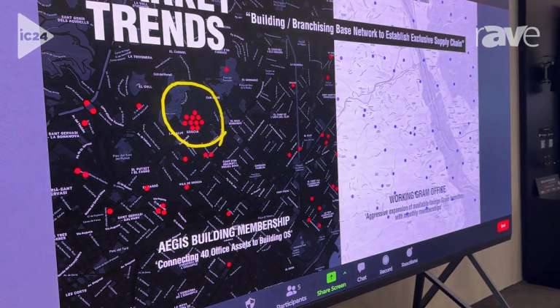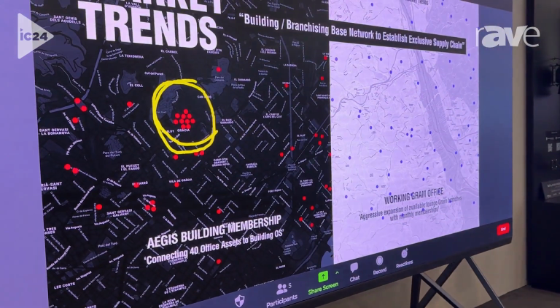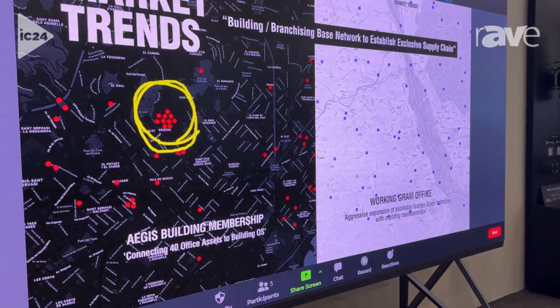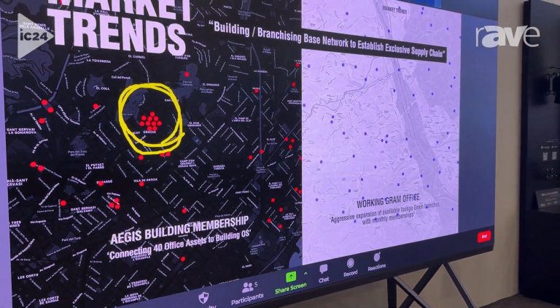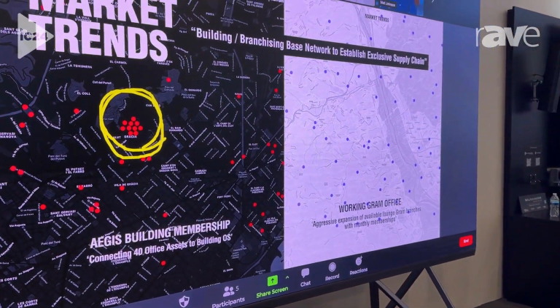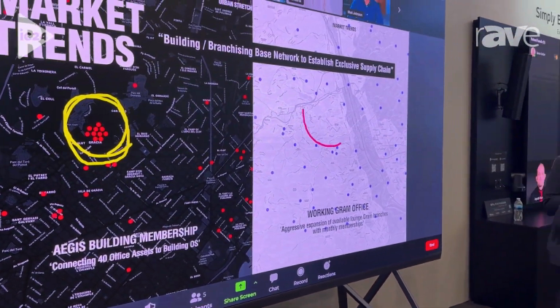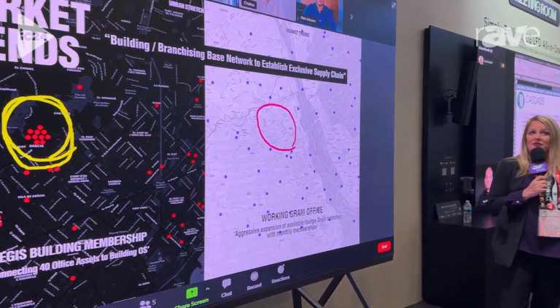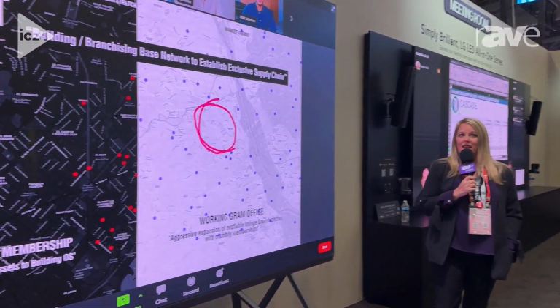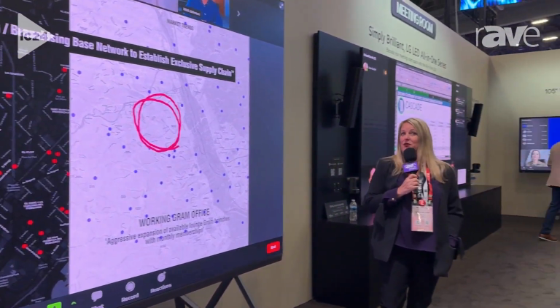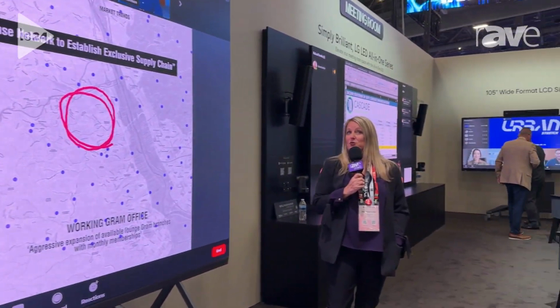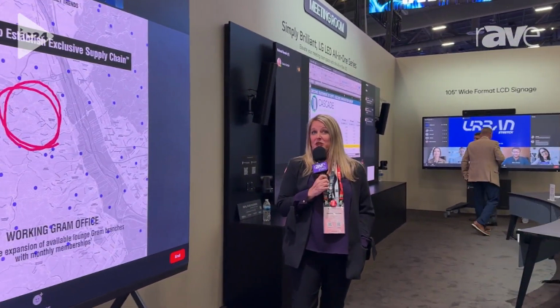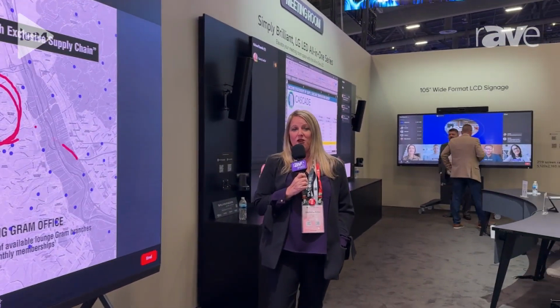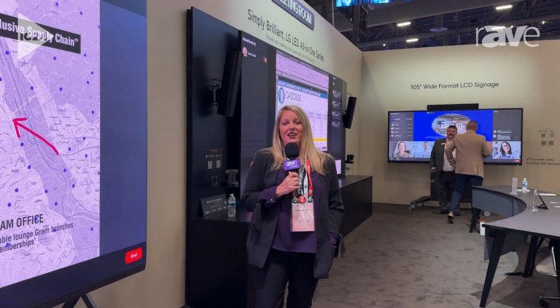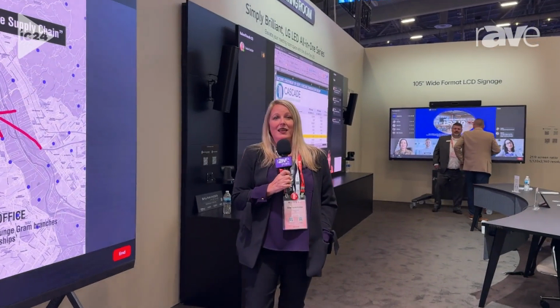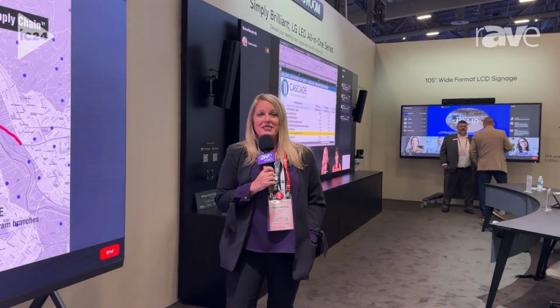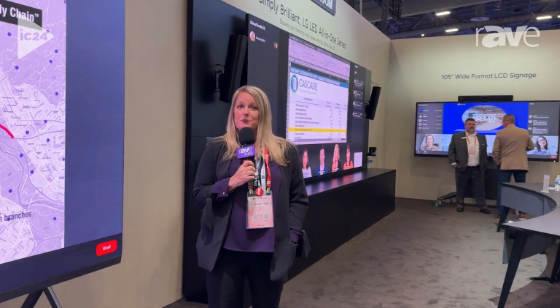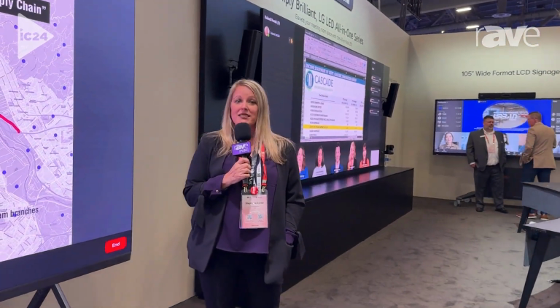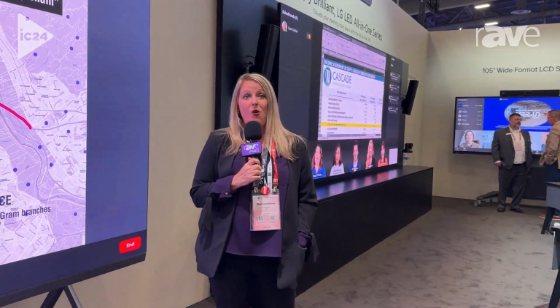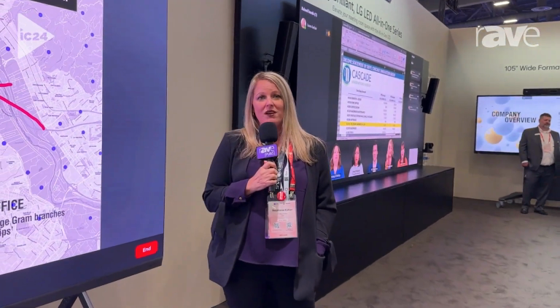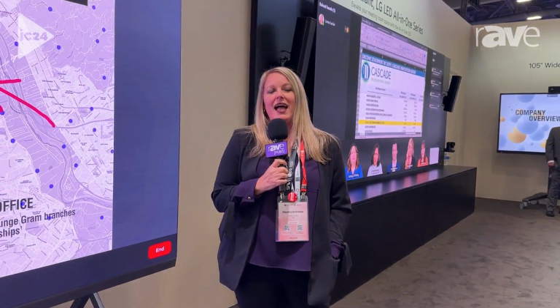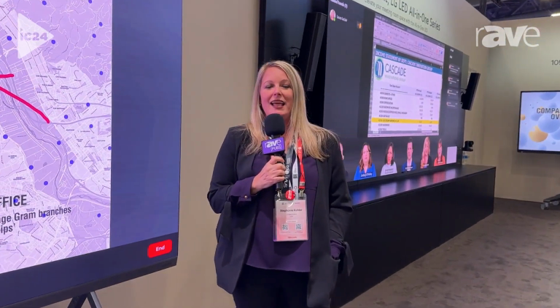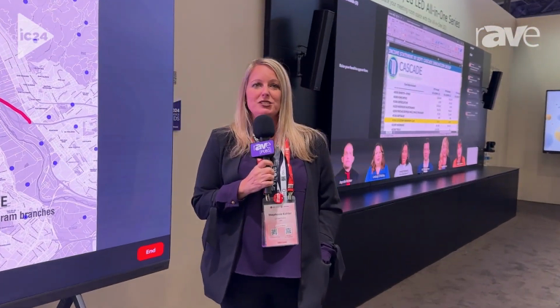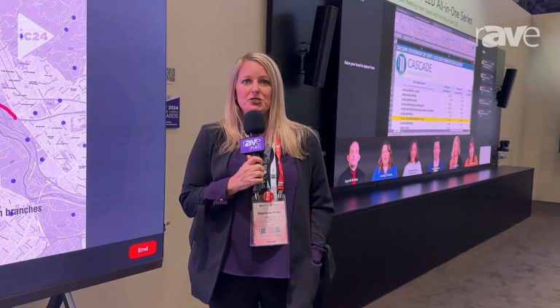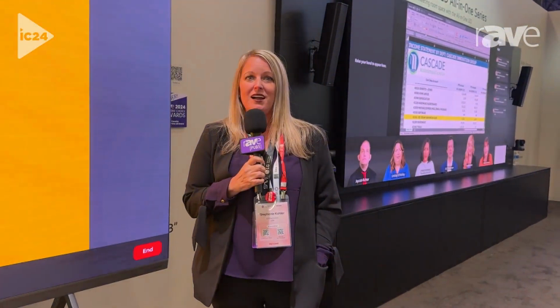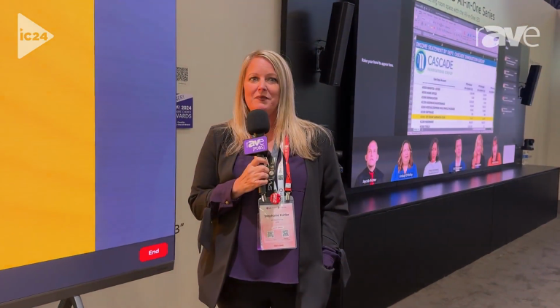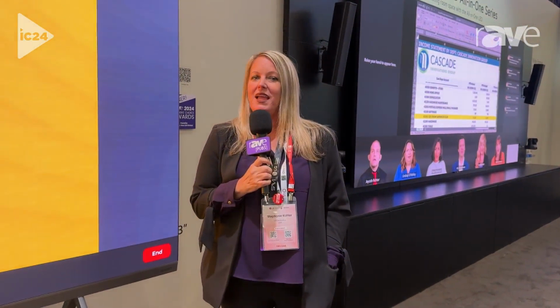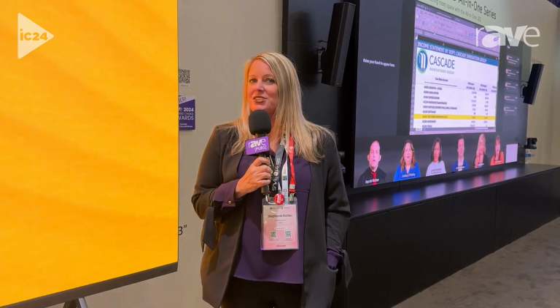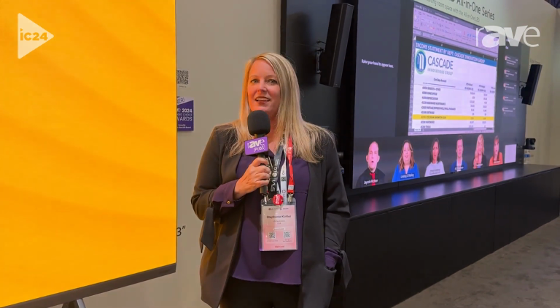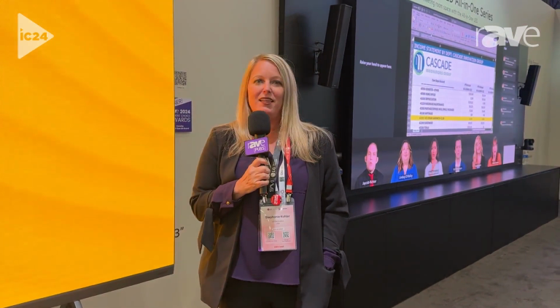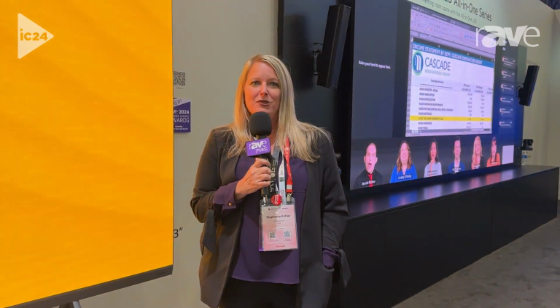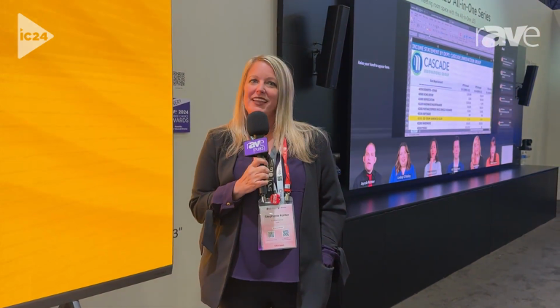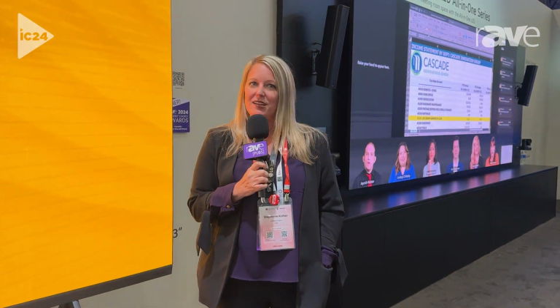Thank you for coming to Infocom 2024. Come see this product and more at lgsolutions.com. Hashtag love what you see, LG.